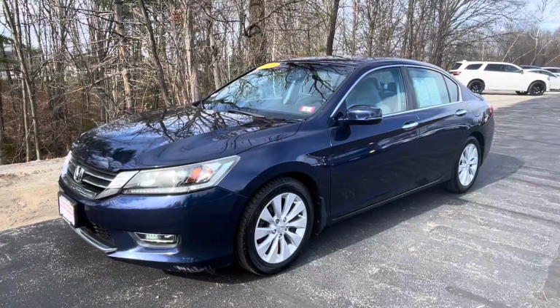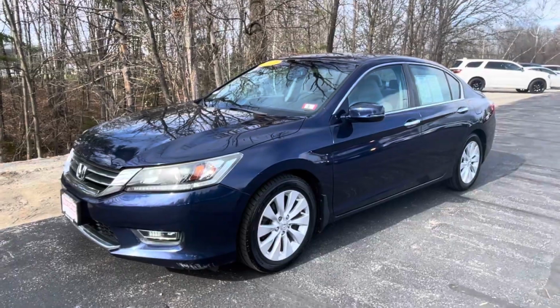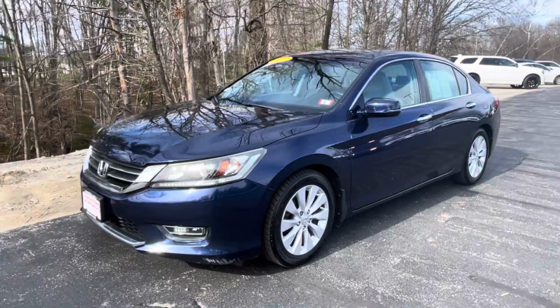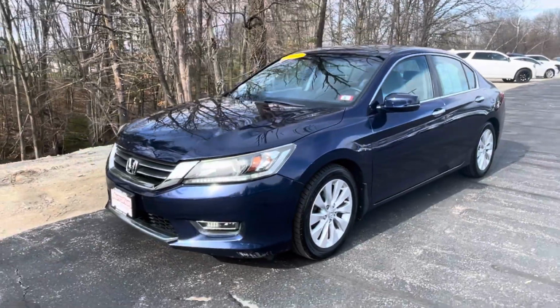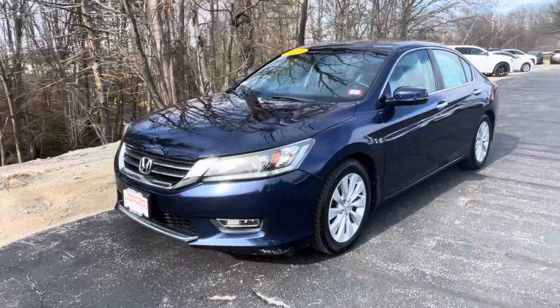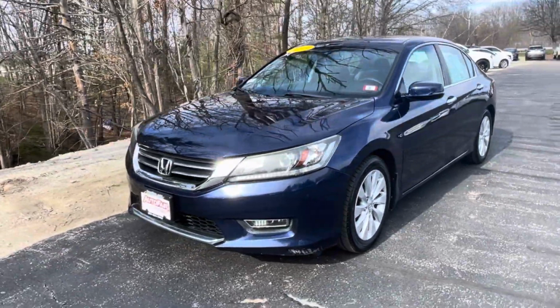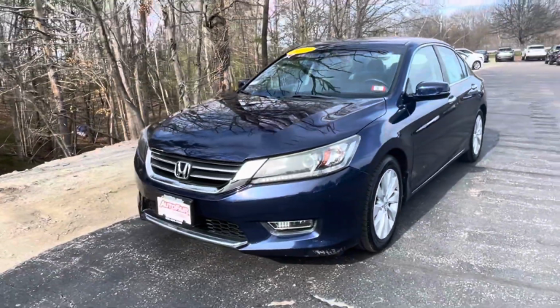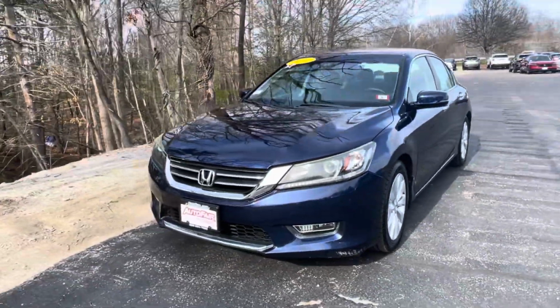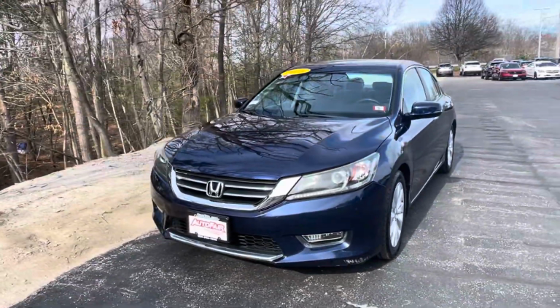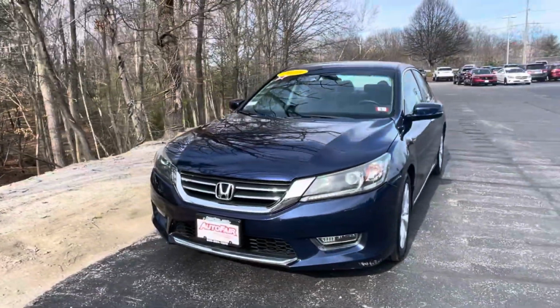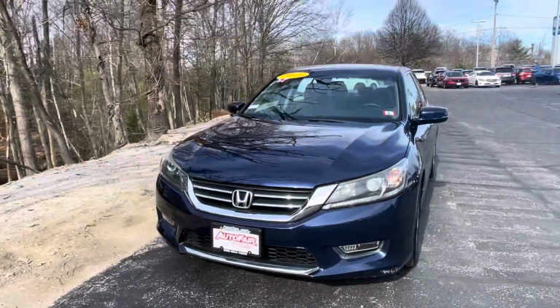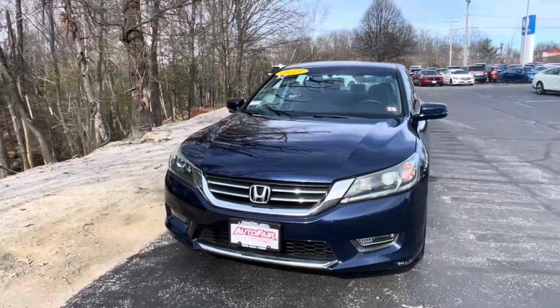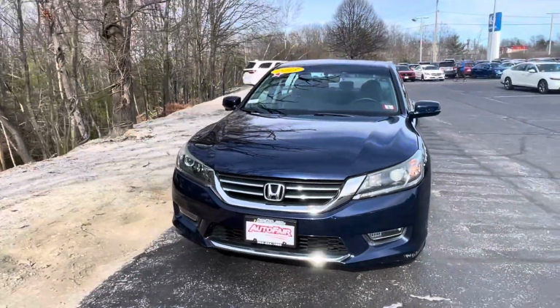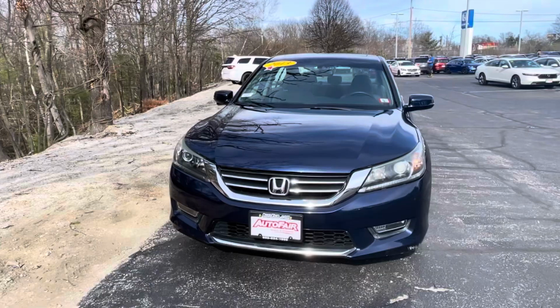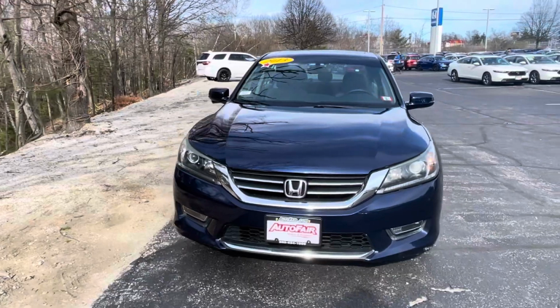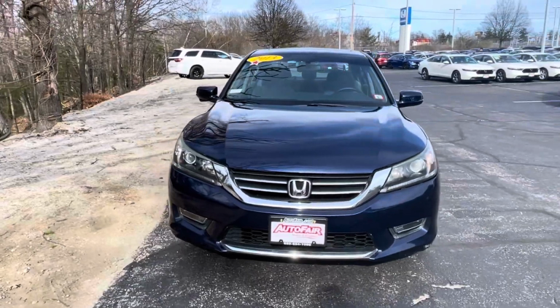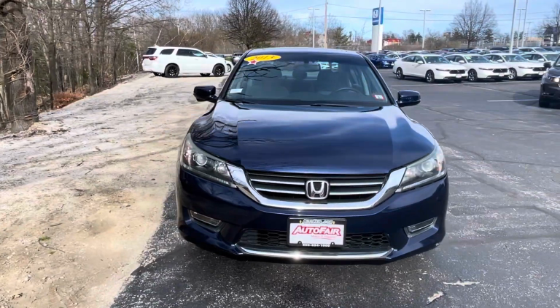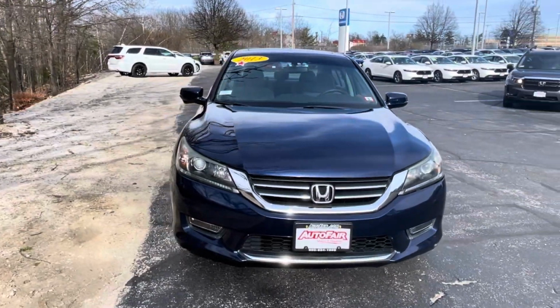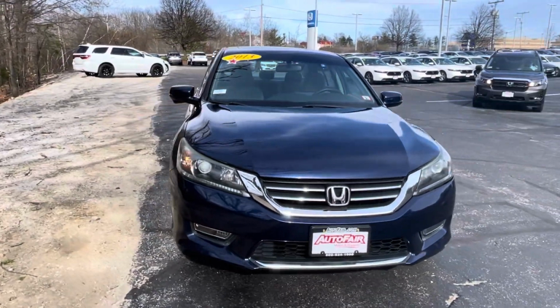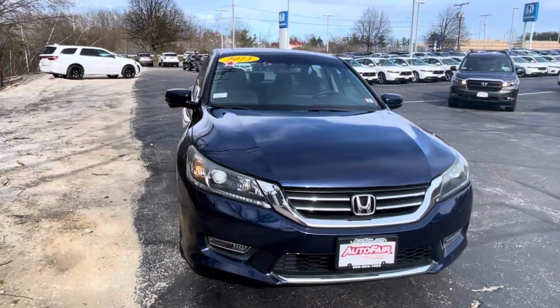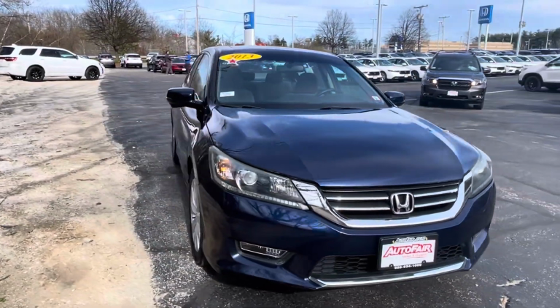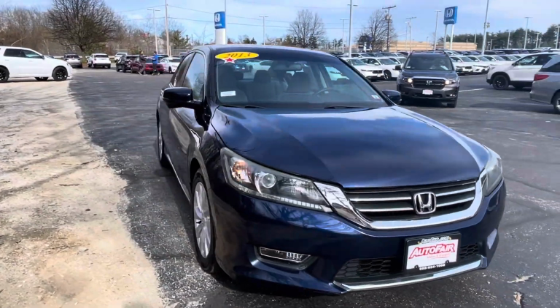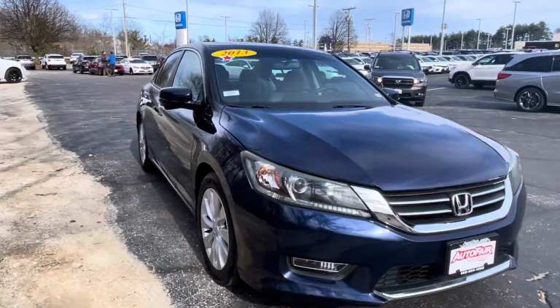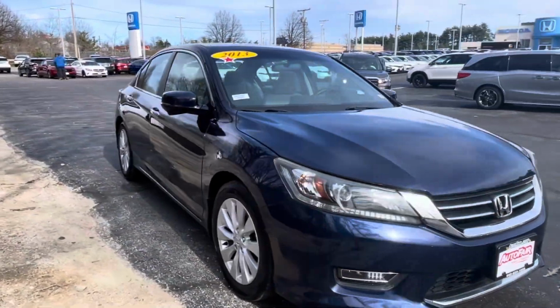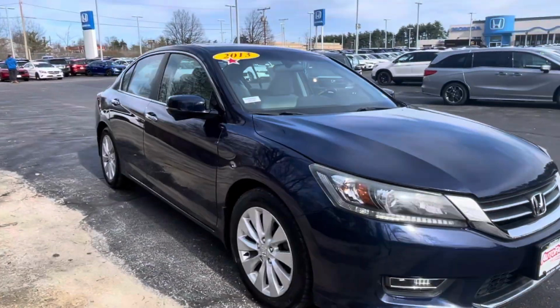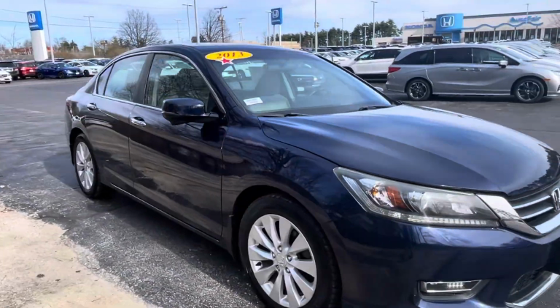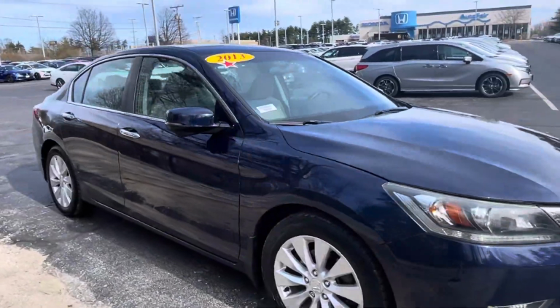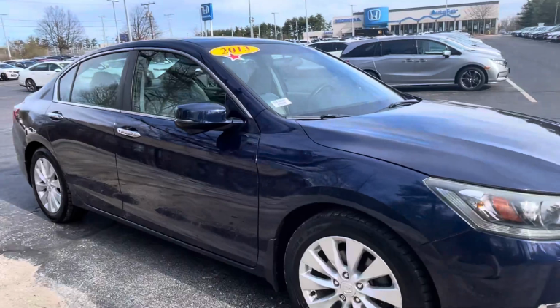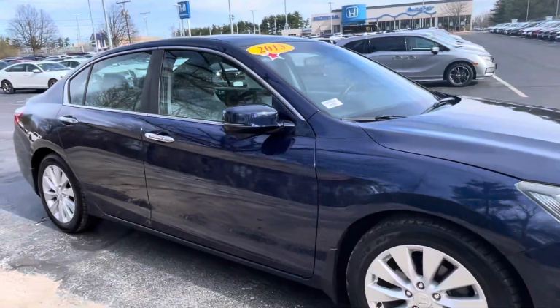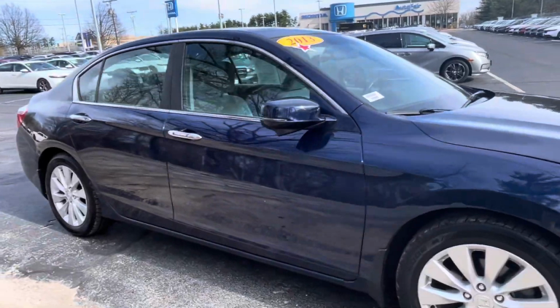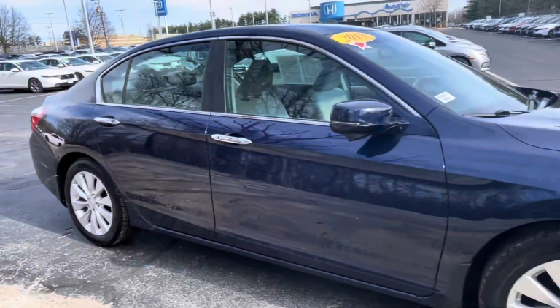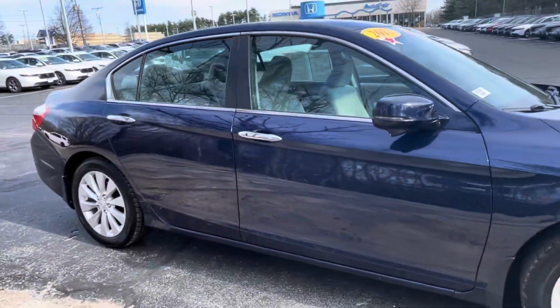Hi Sean, it's Yuritza here over at AutoFair Honda. I have this beautiful Obsidian Blue Pearl Honda Accord 2013, and as we walk around you'll notice some of the features that stand out to you.